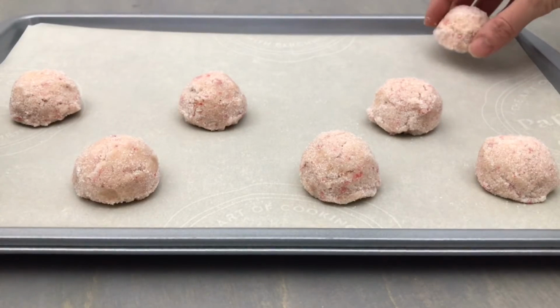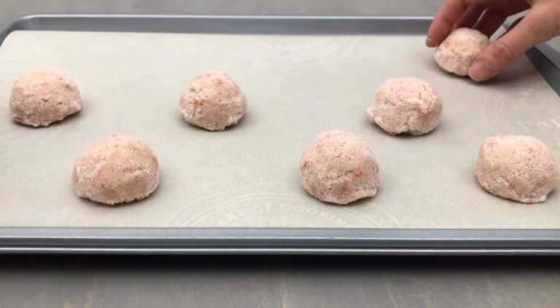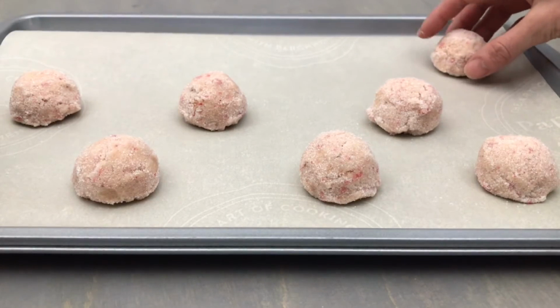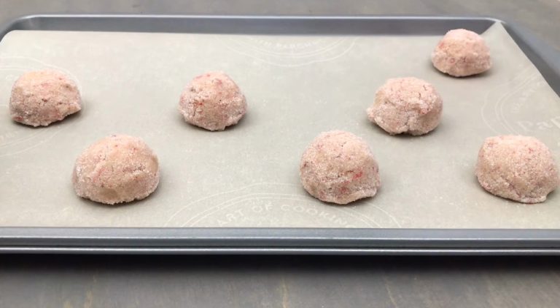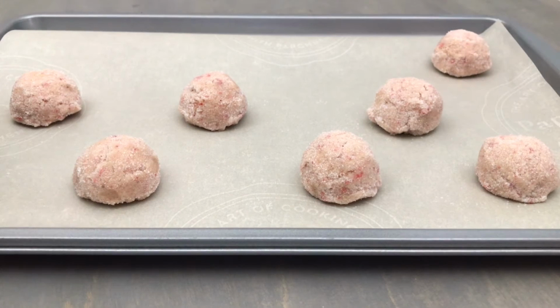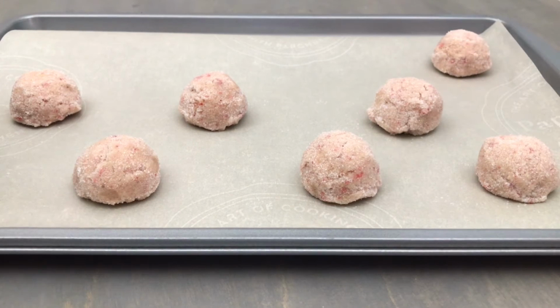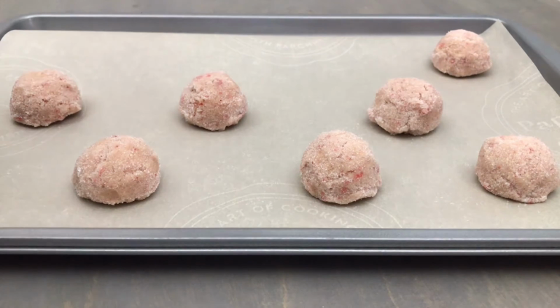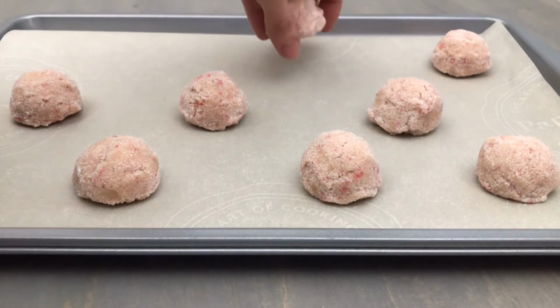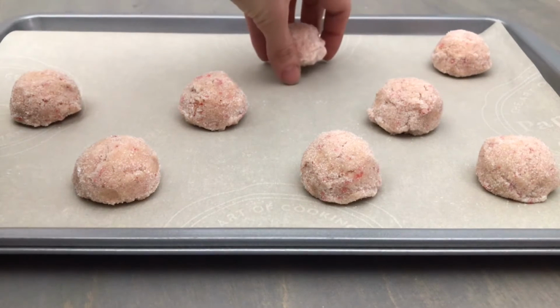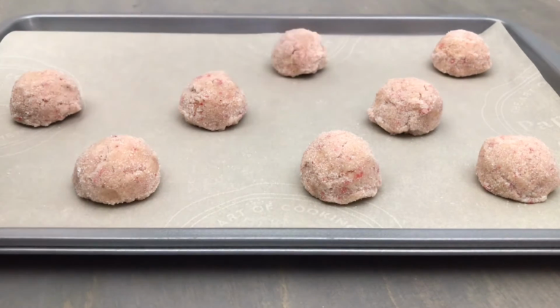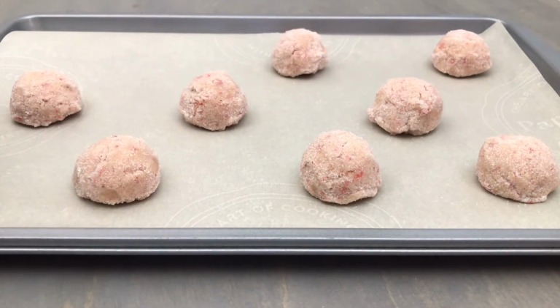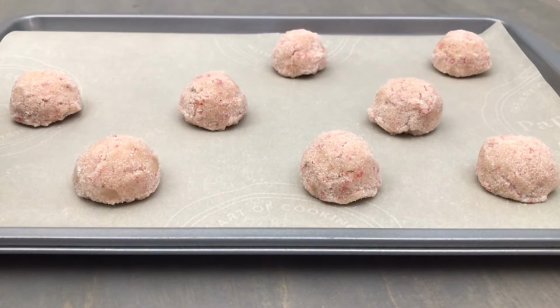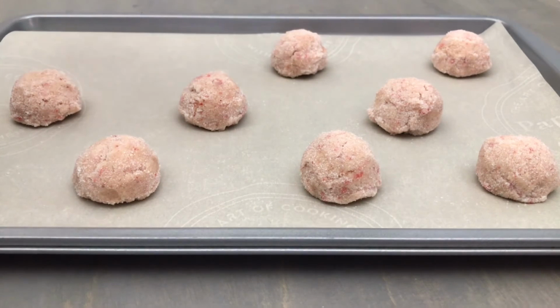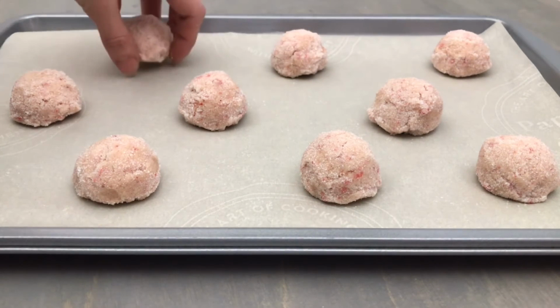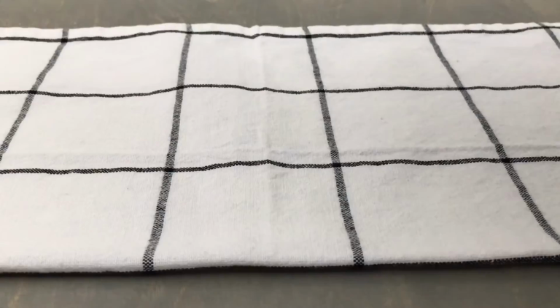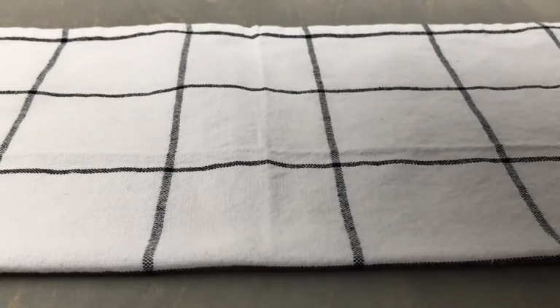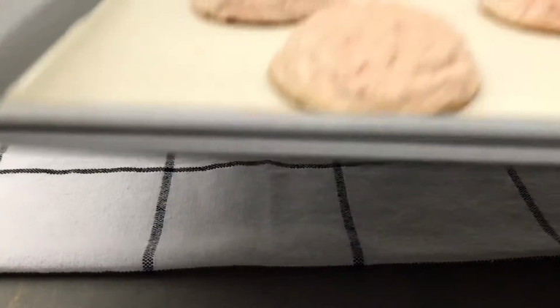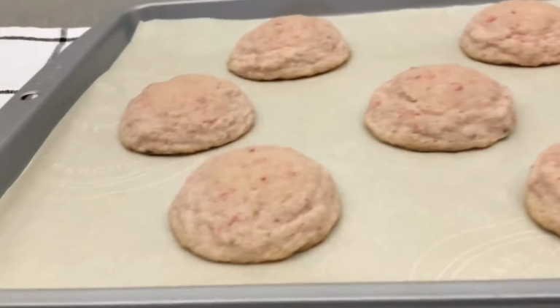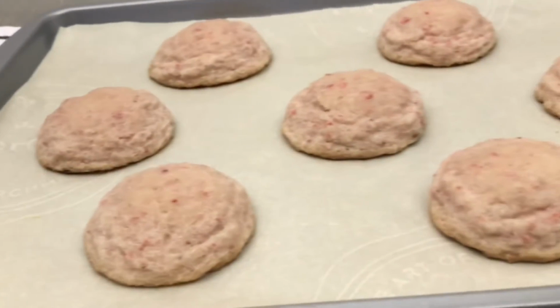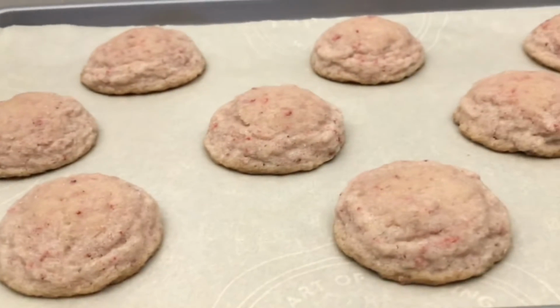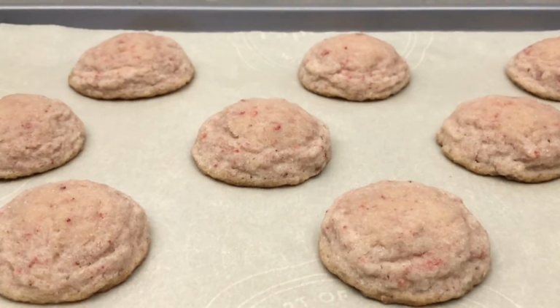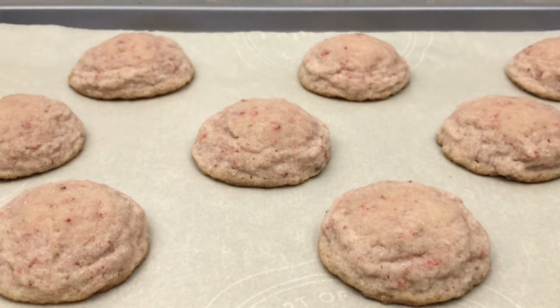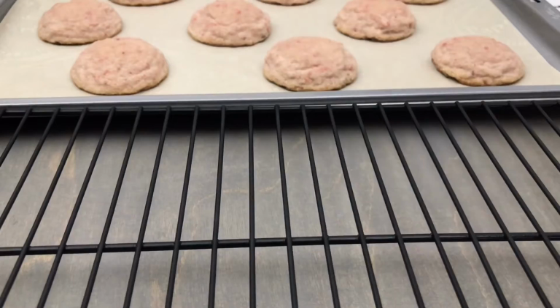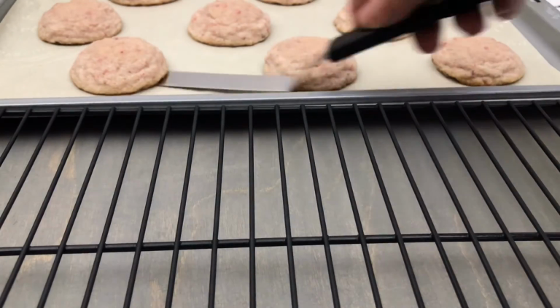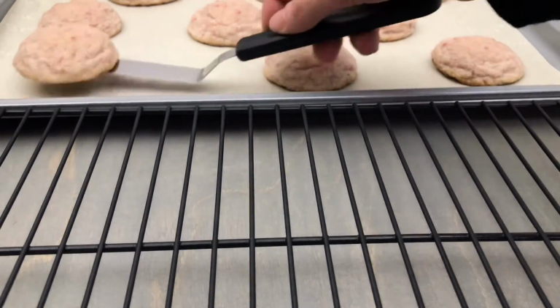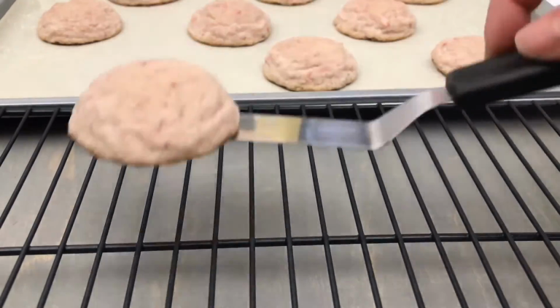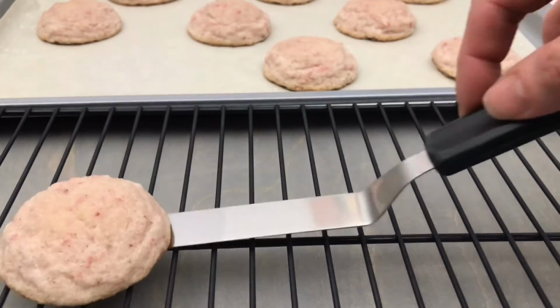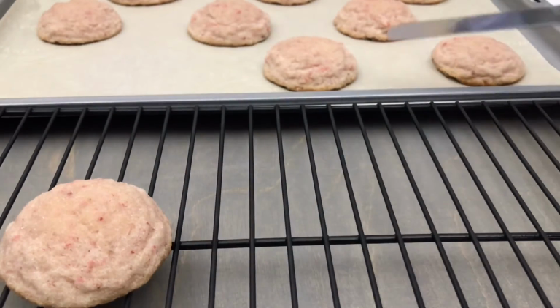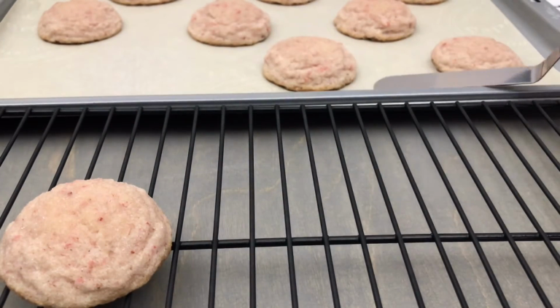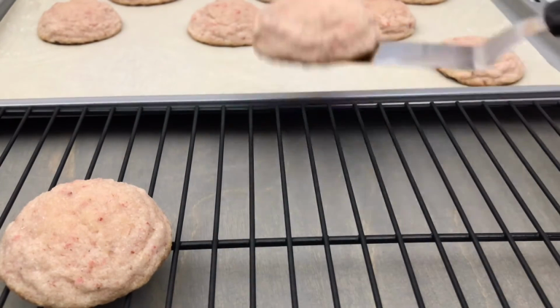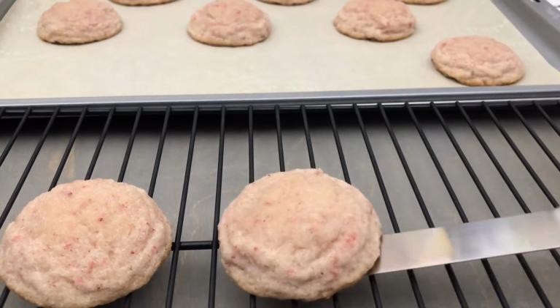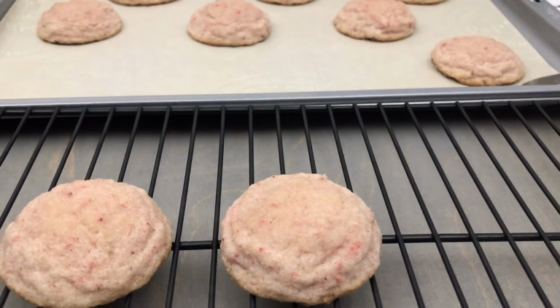Bake your cookies in an oven preheated to 350°F or 175°C for 9 to 12 minutes. Allow them to cool on the pan for a few minutes, then move them to a wire rack to finish cooling completely.